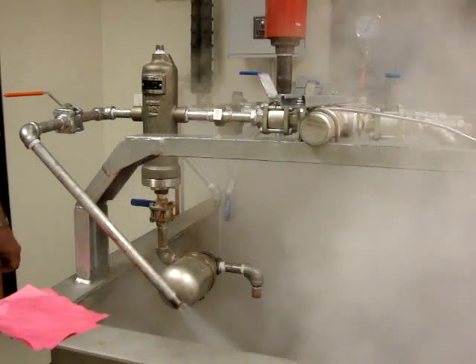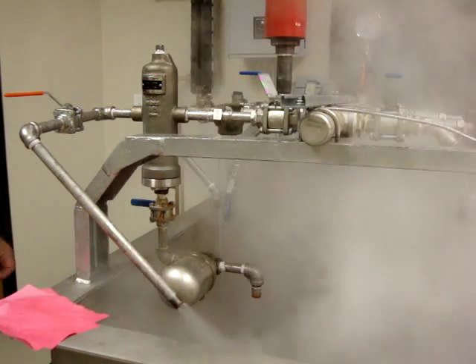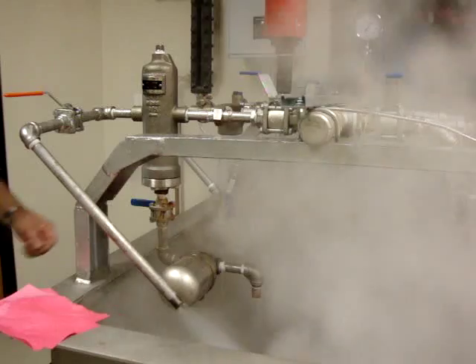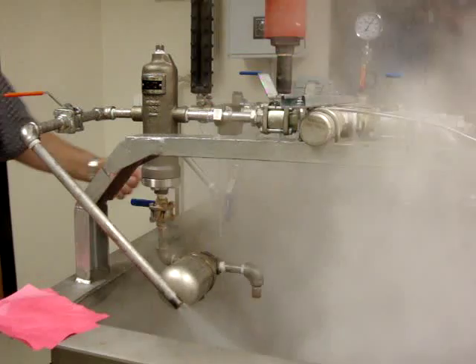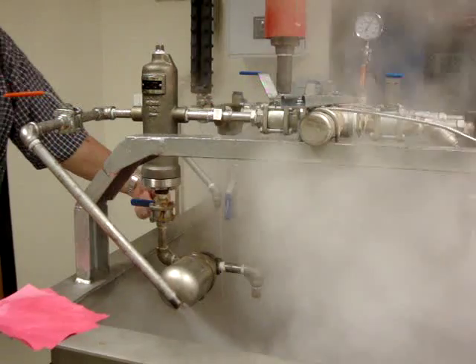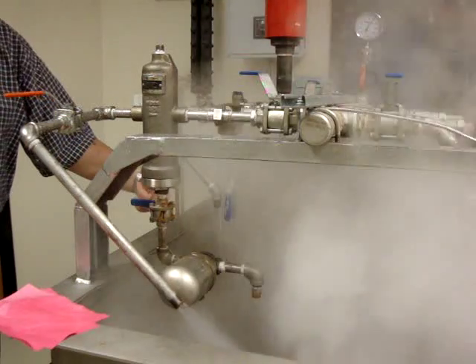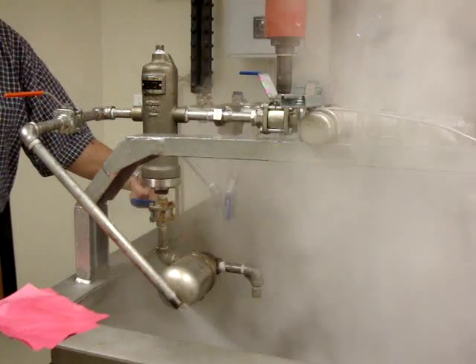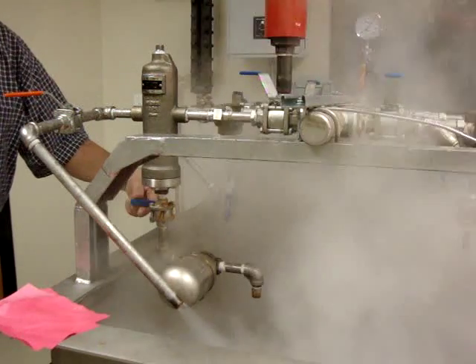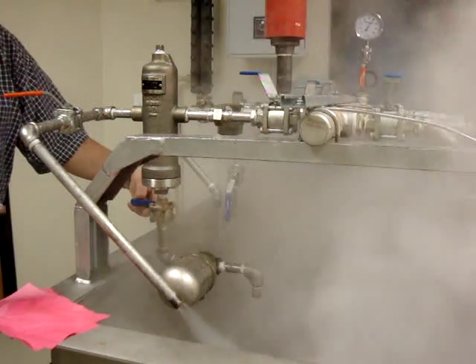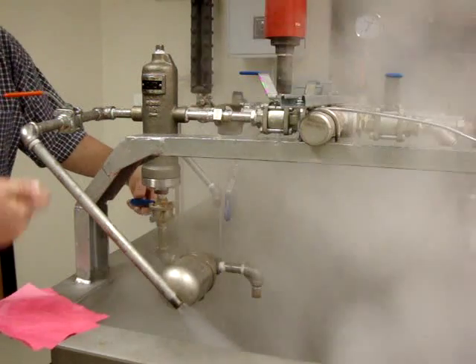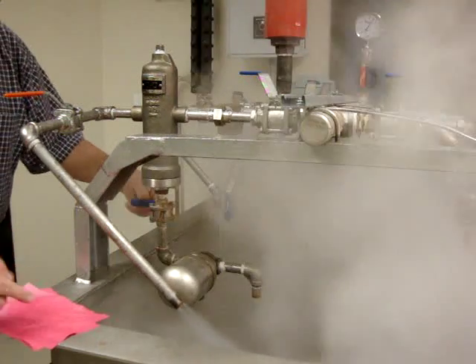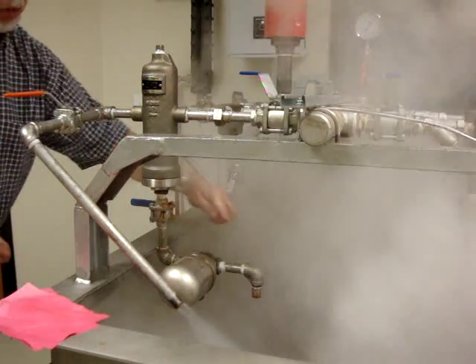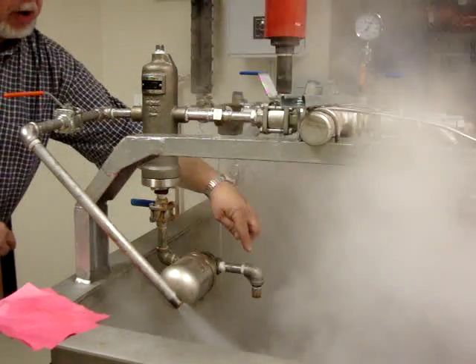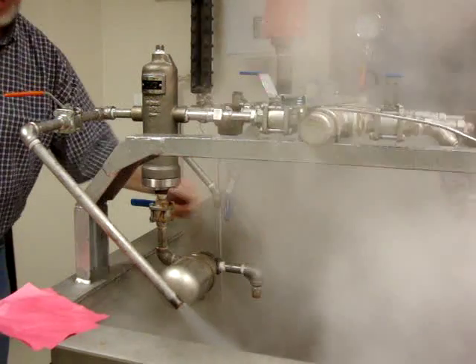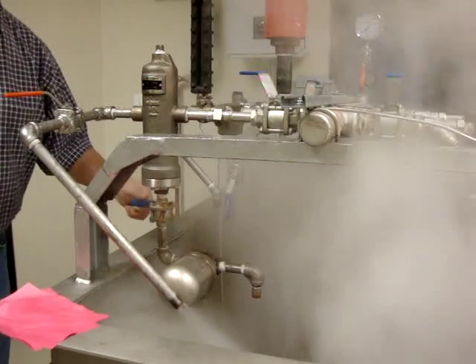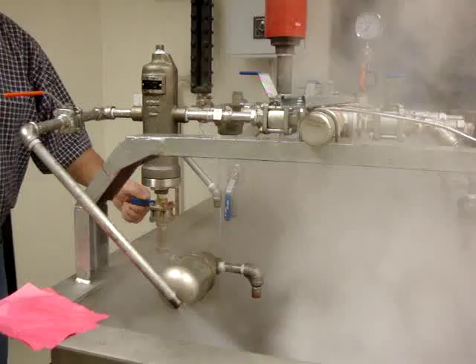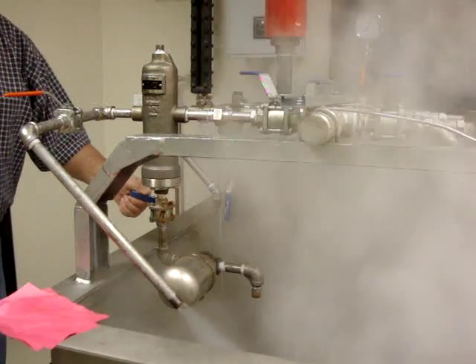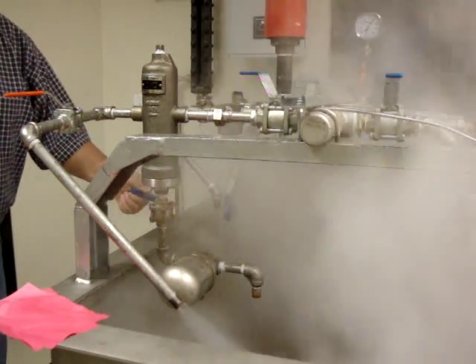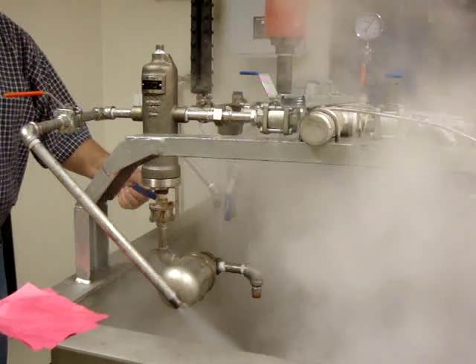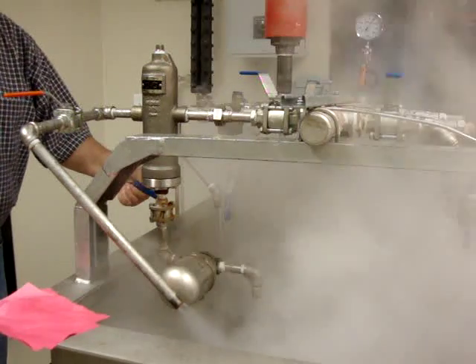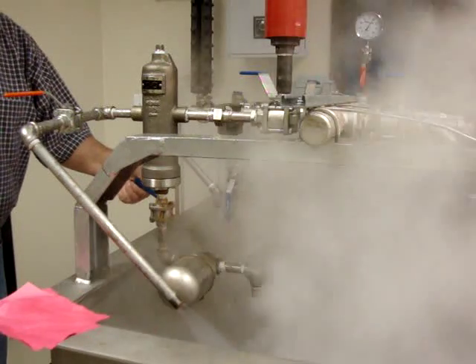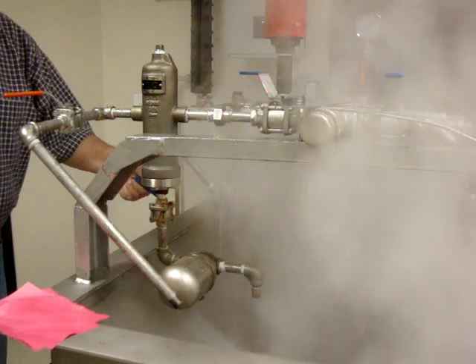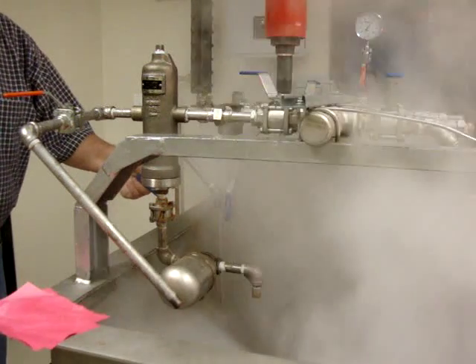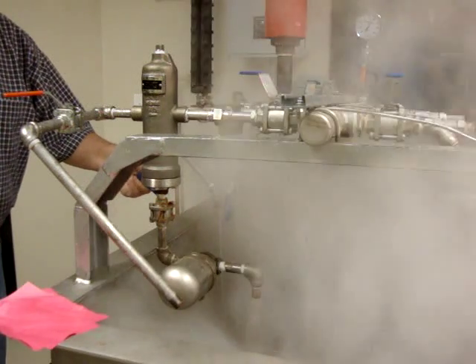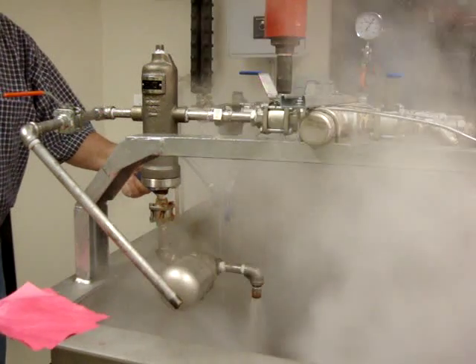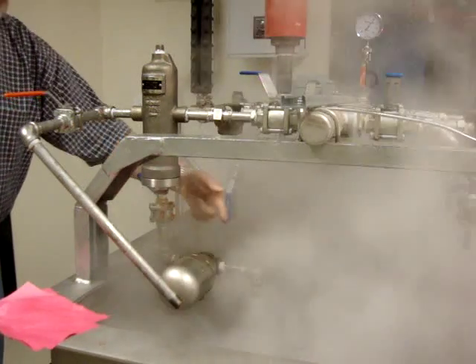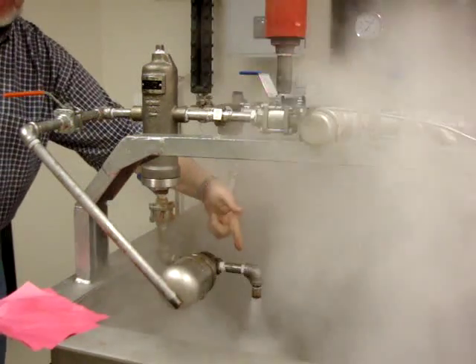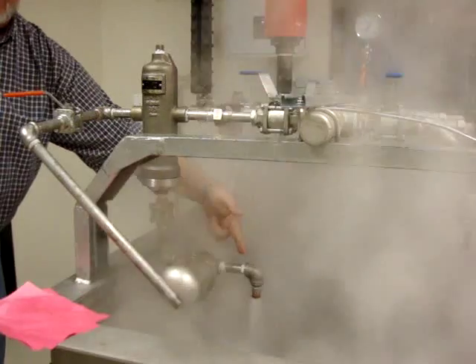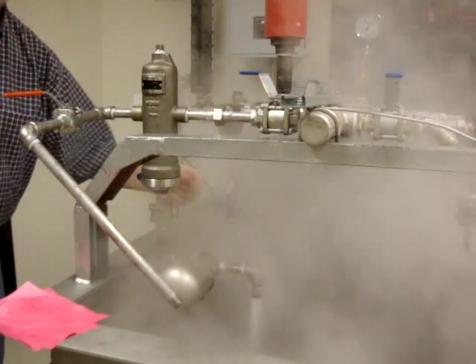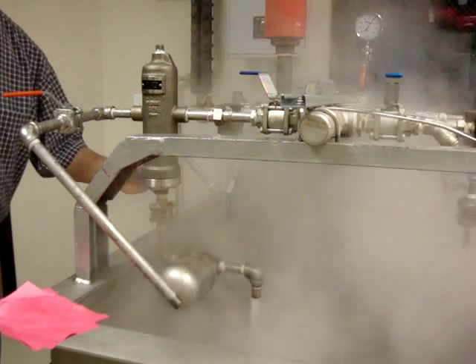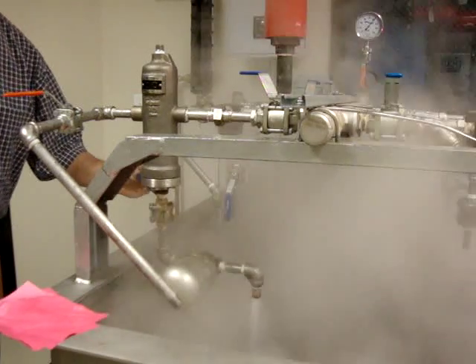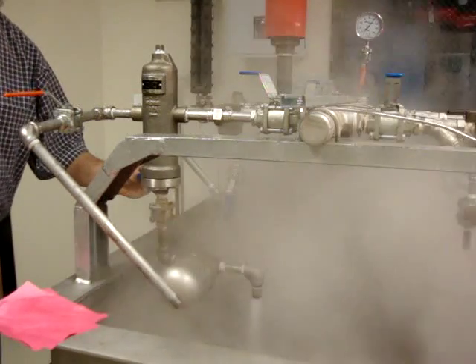Now we'll turn on the steam supply. They're locked over here and going down to the trap. The air in the line has to be removed.